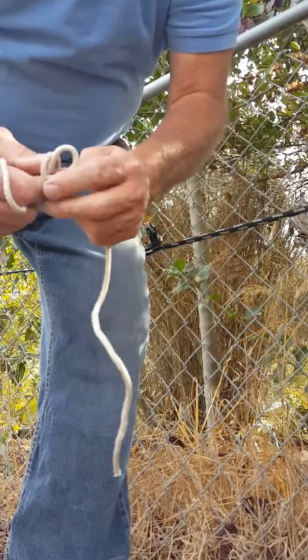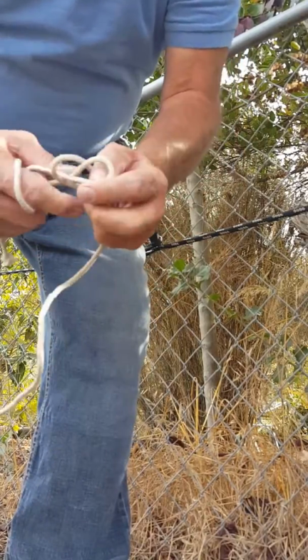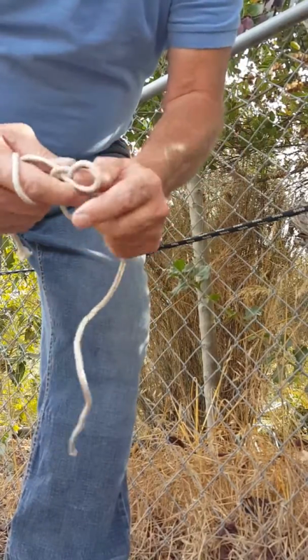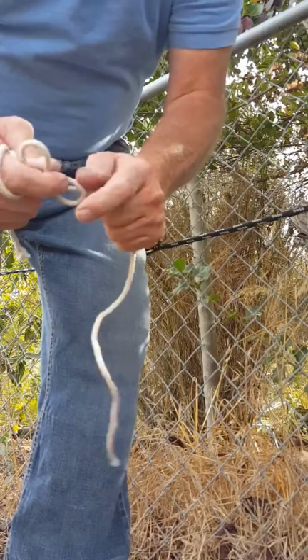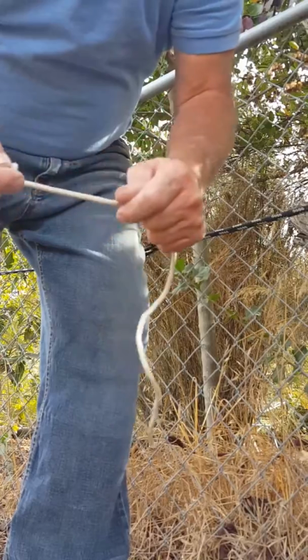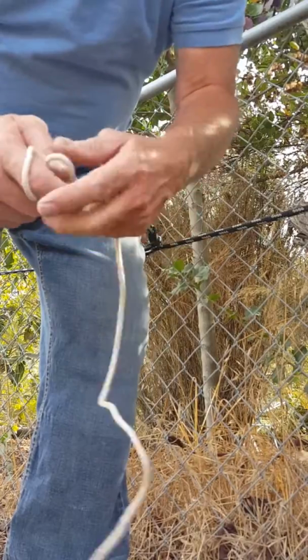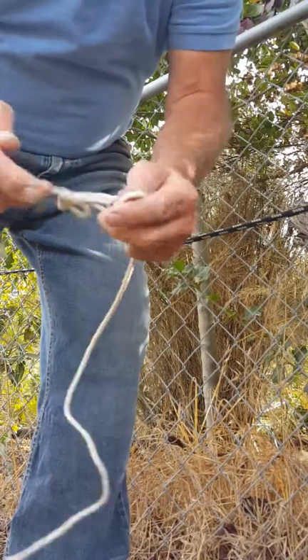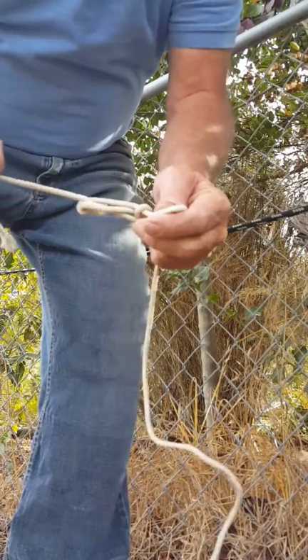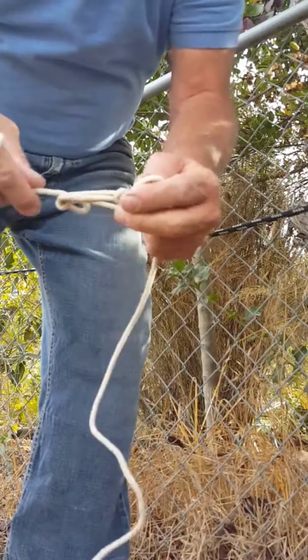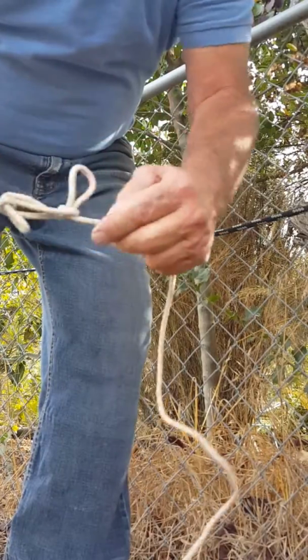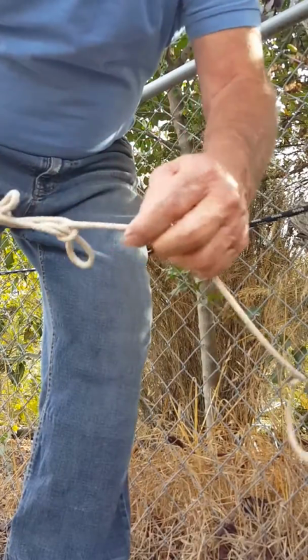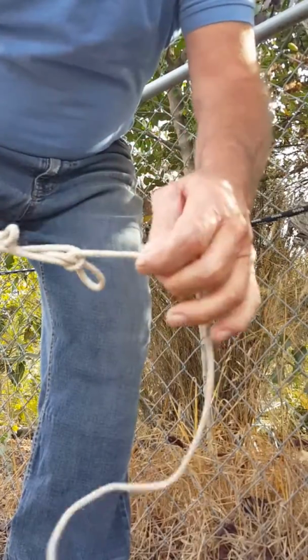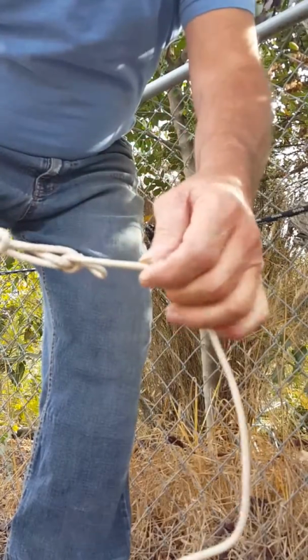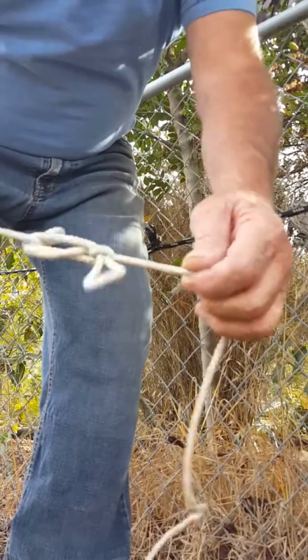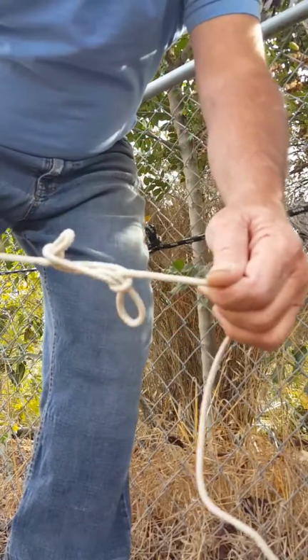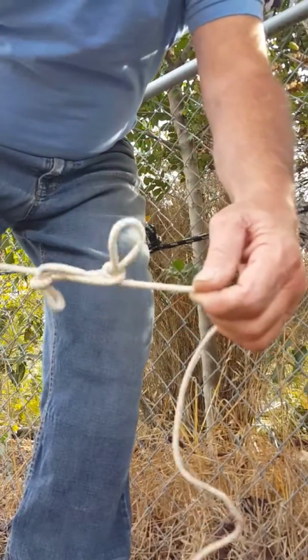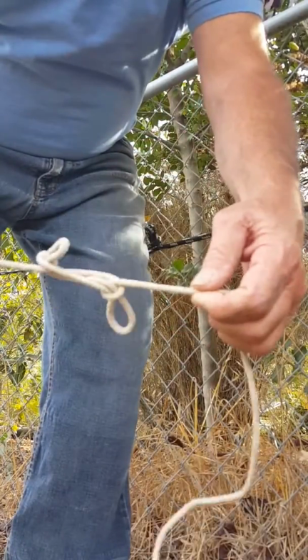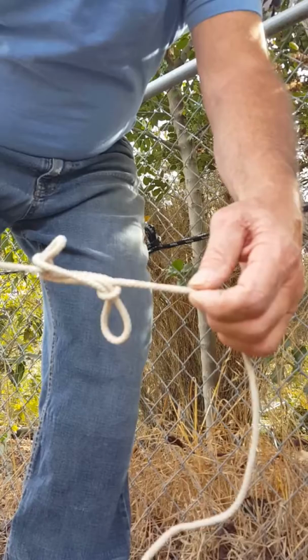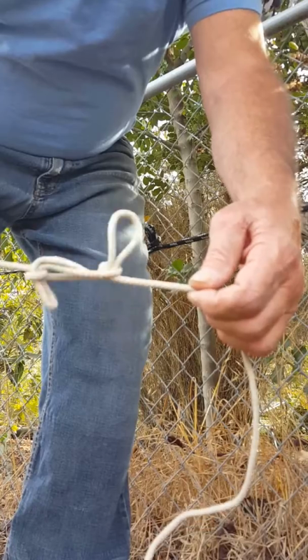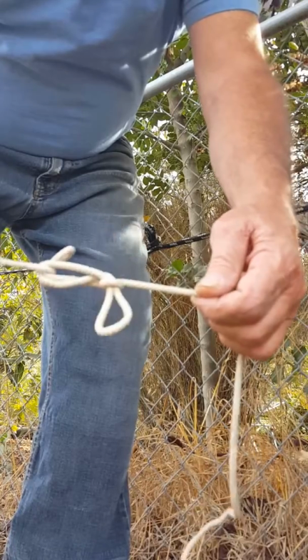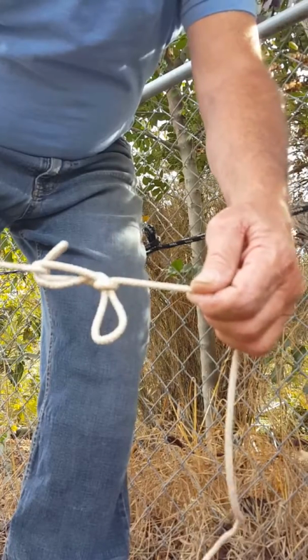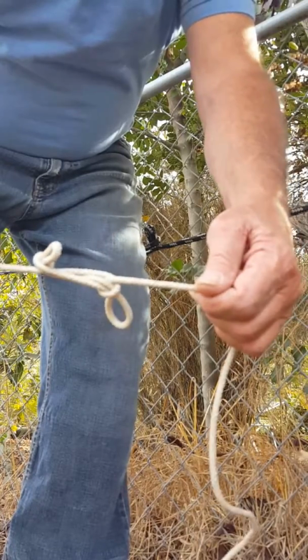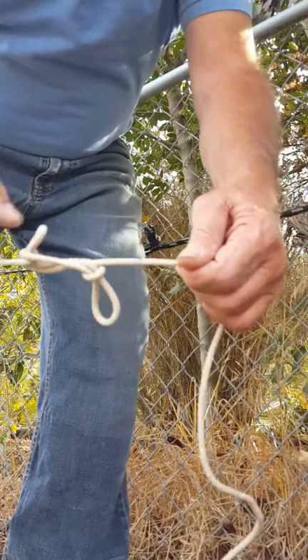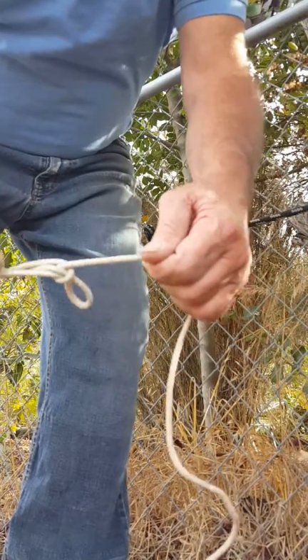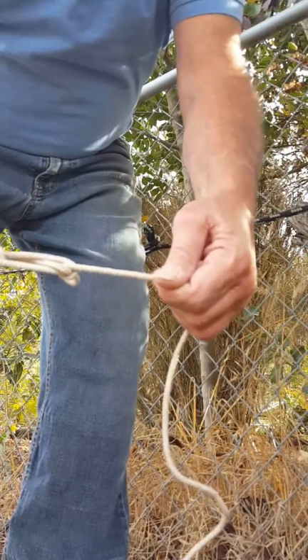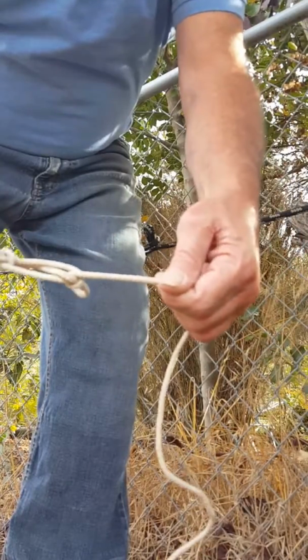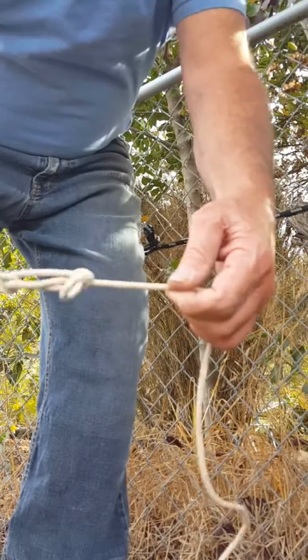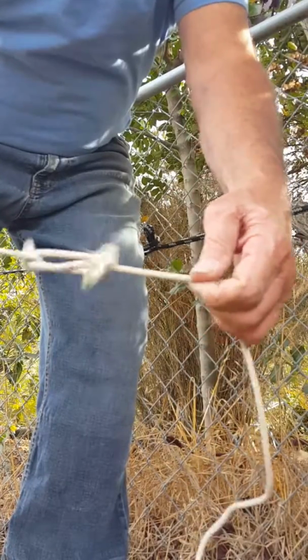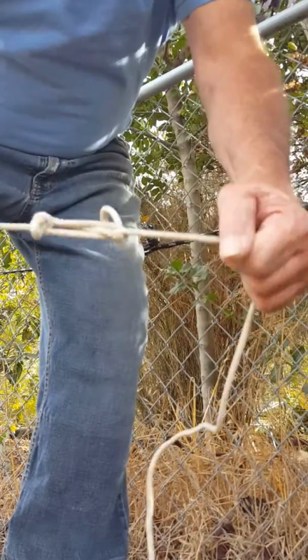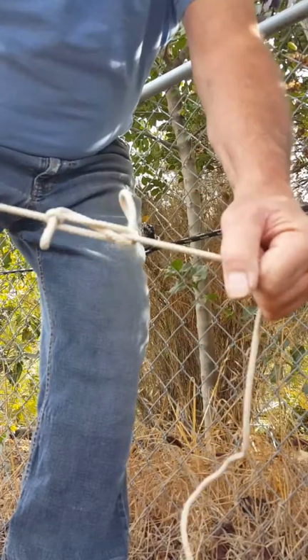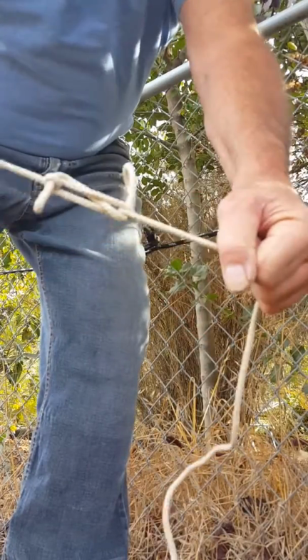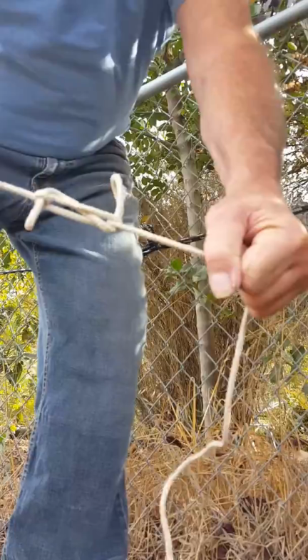You can see some of these knots out in the real world, like at points beneath a lighthouse — they have them in there. And that's how you shorten a rope. See, it holds really good.